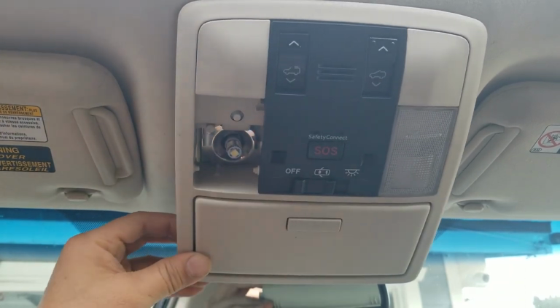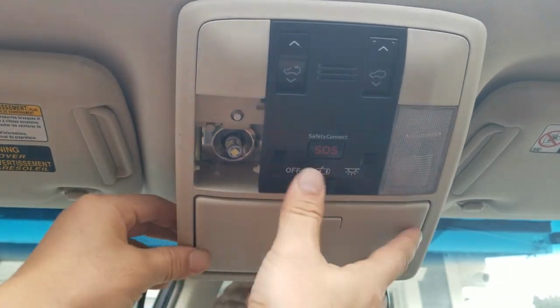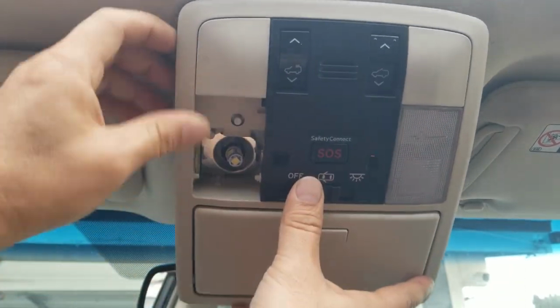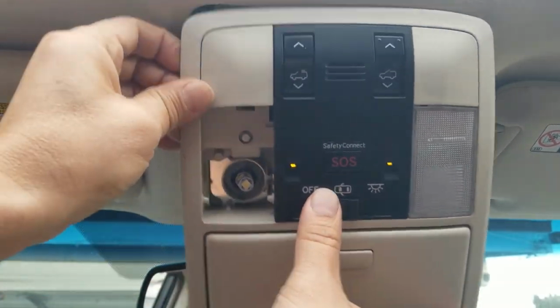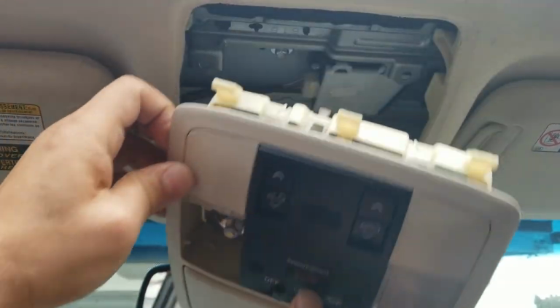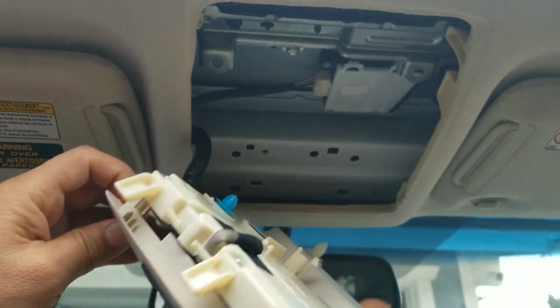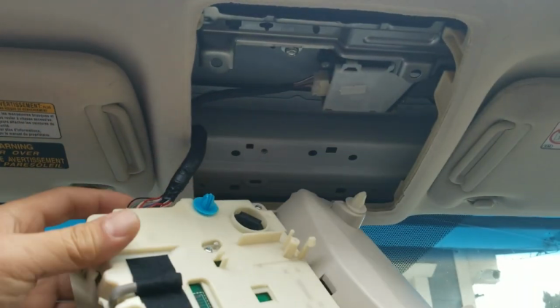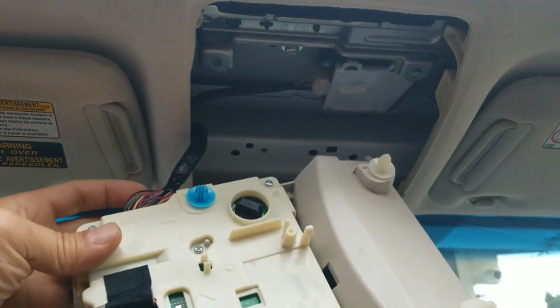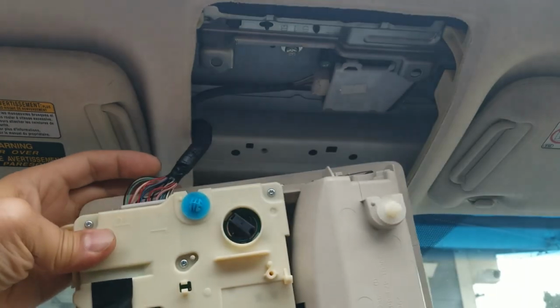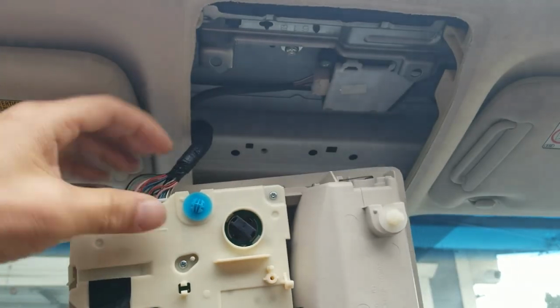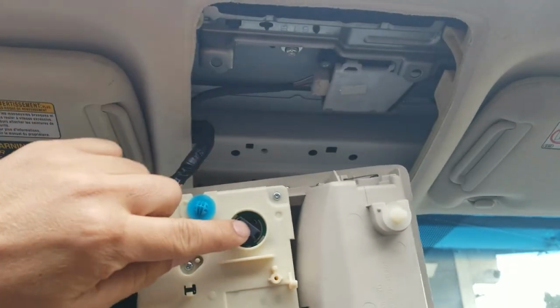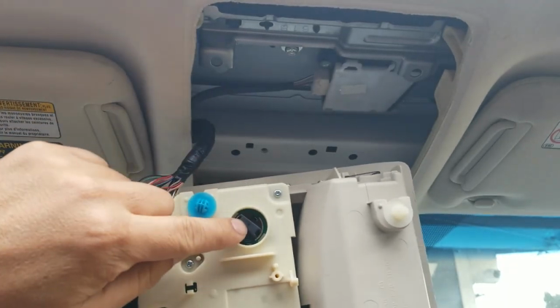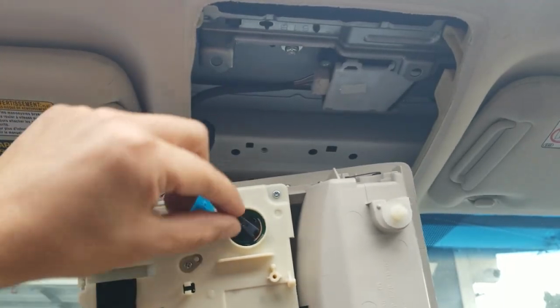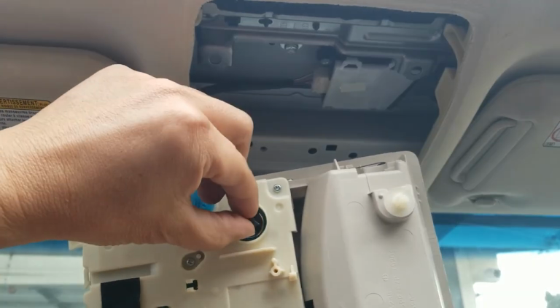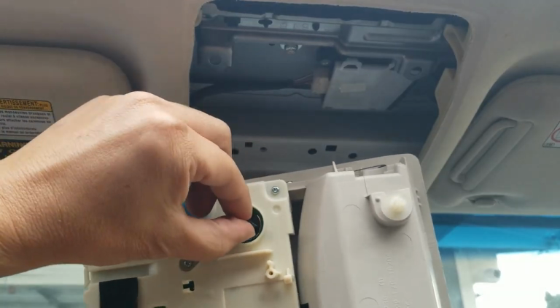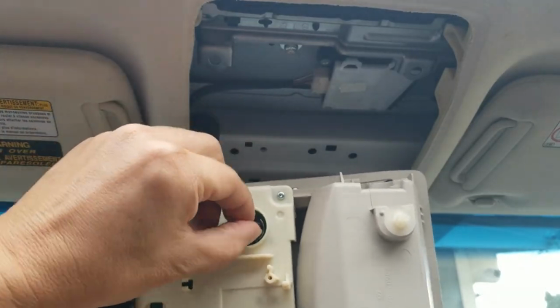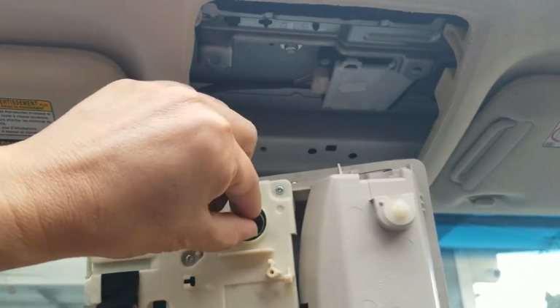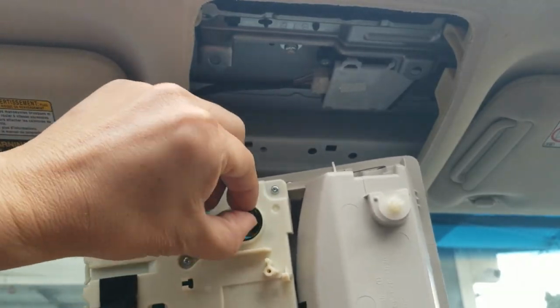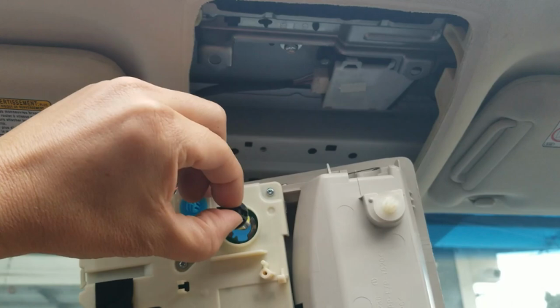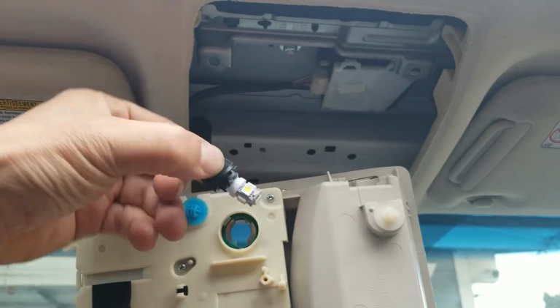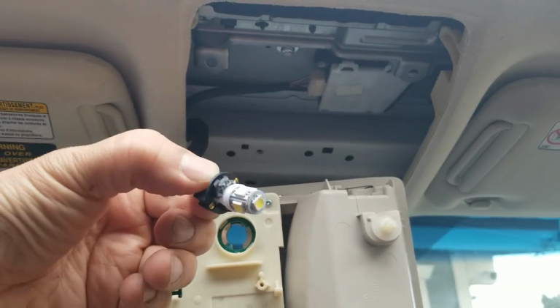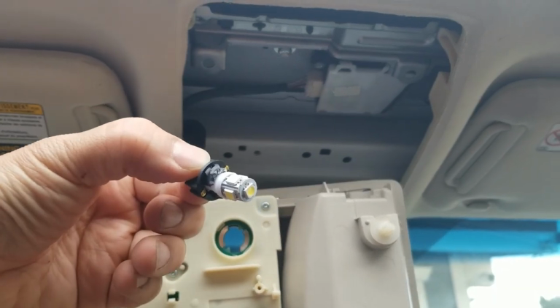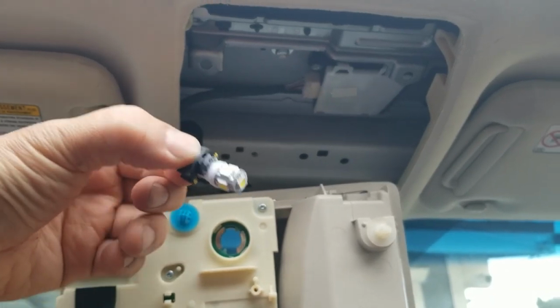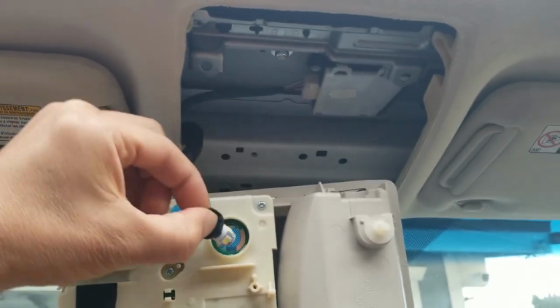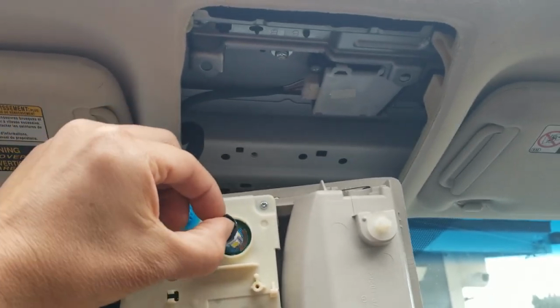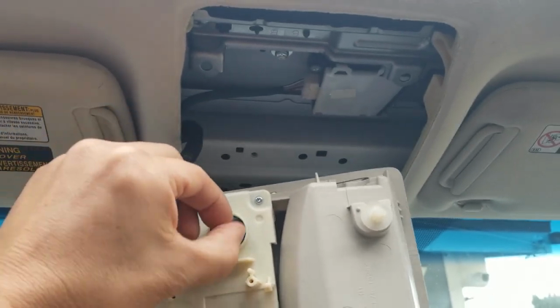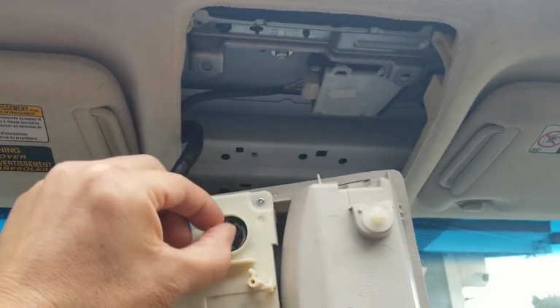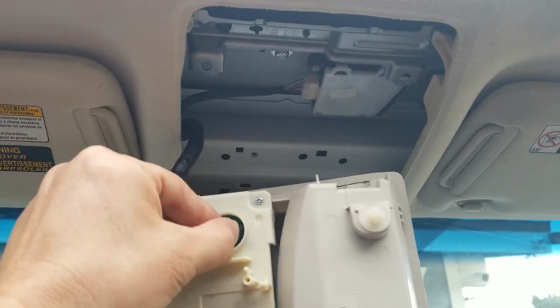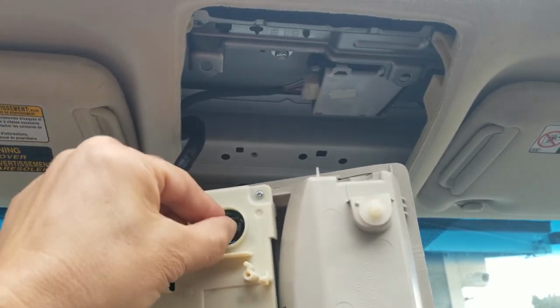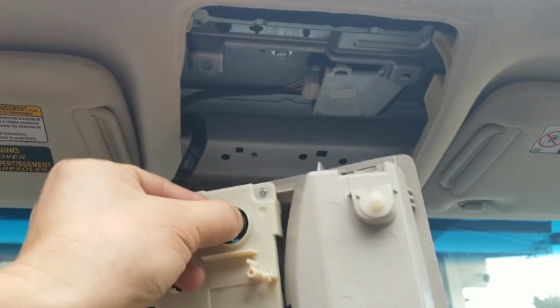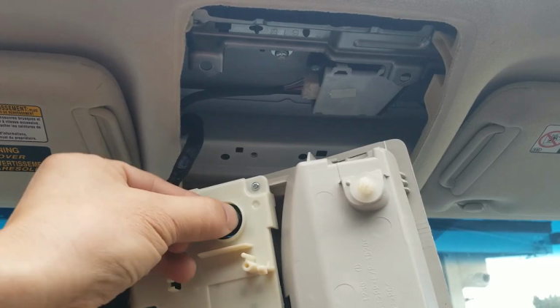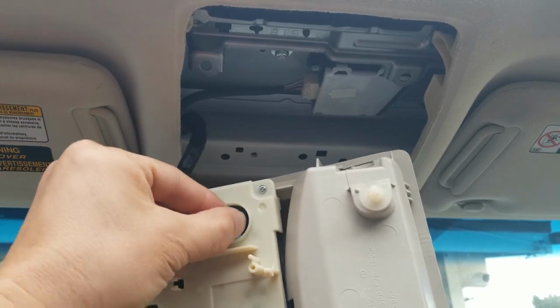Okay, now if you pop it out, you're gonna look on the other side, and on the other side is your light bulb right there. Turn it counterclockwise and it comes right out — BAM!